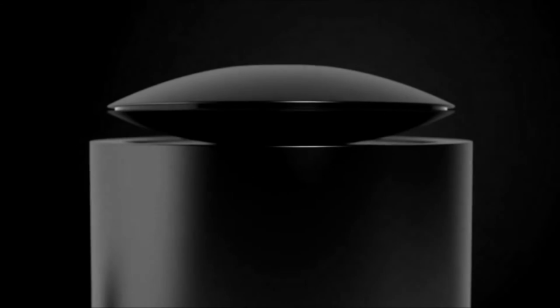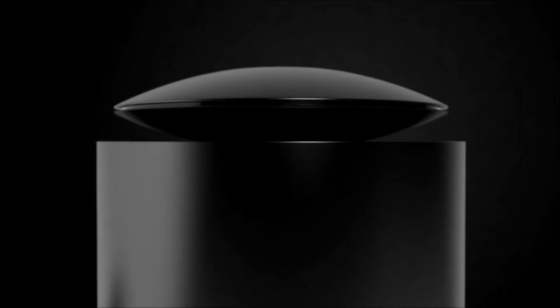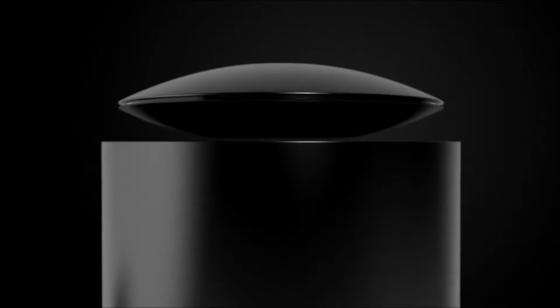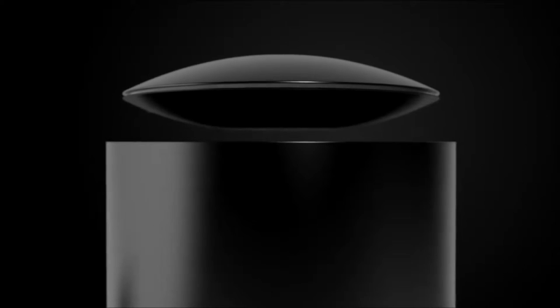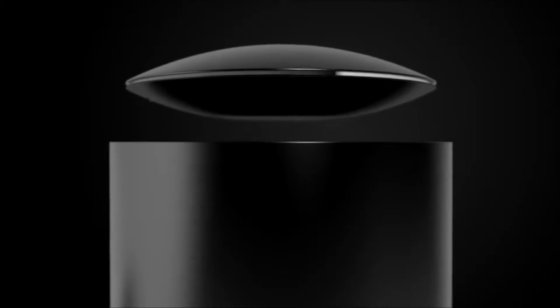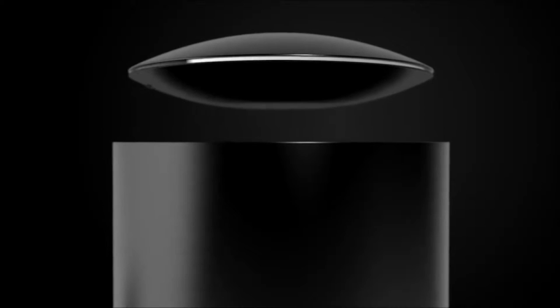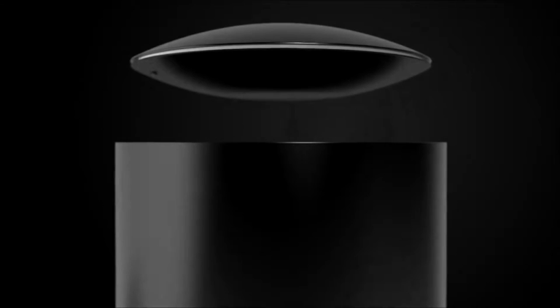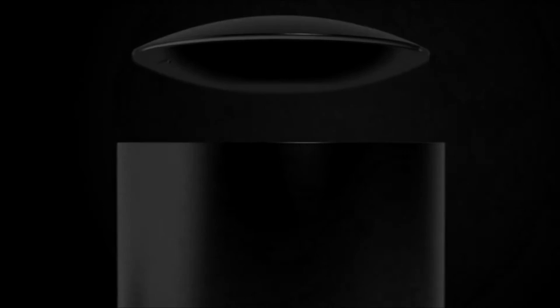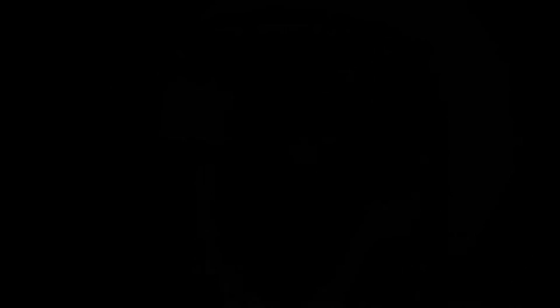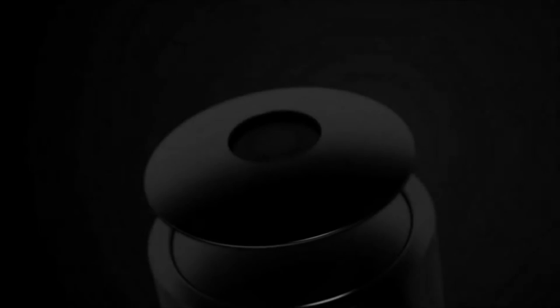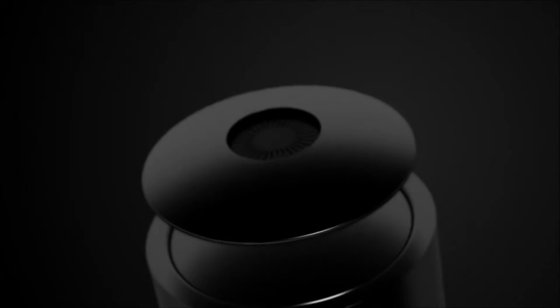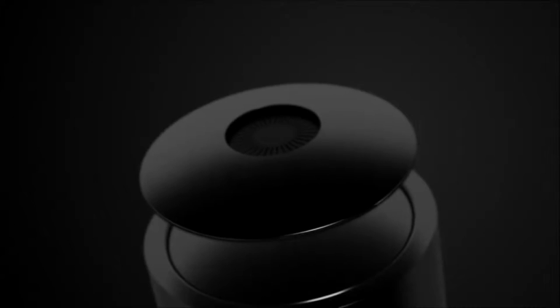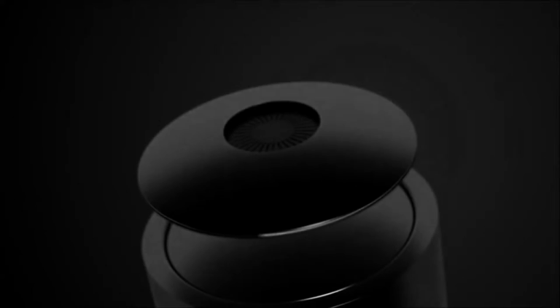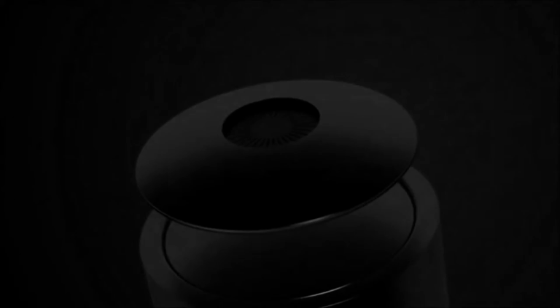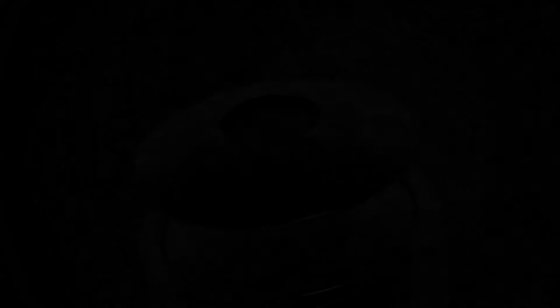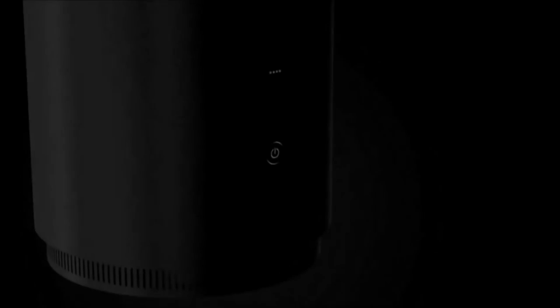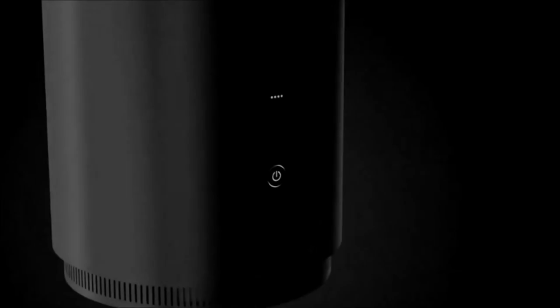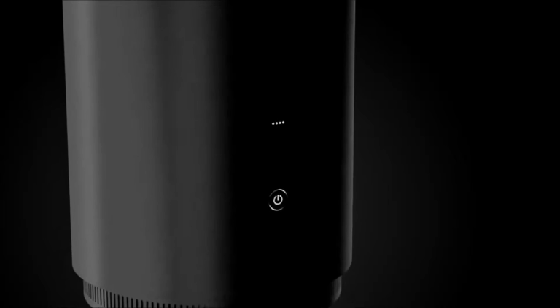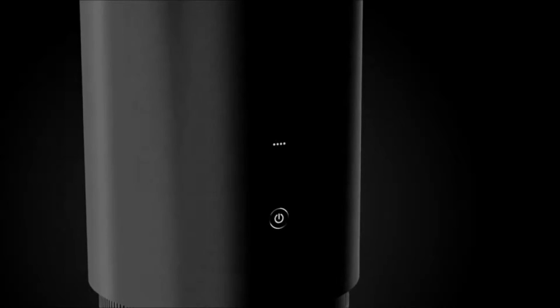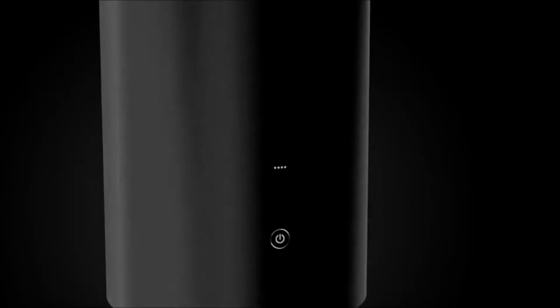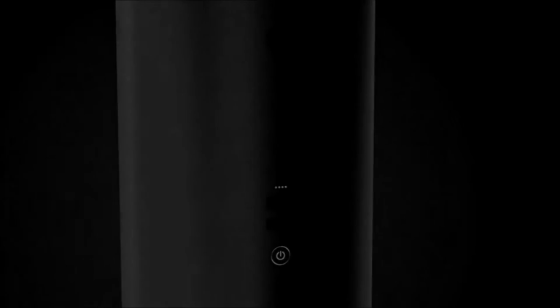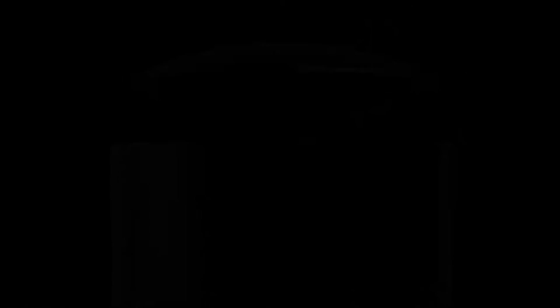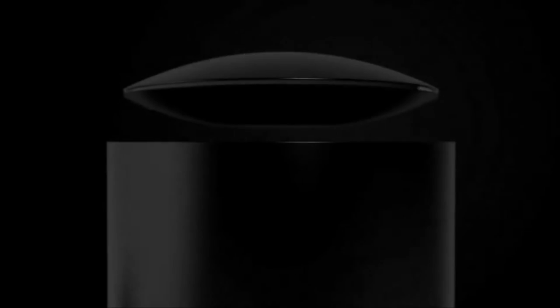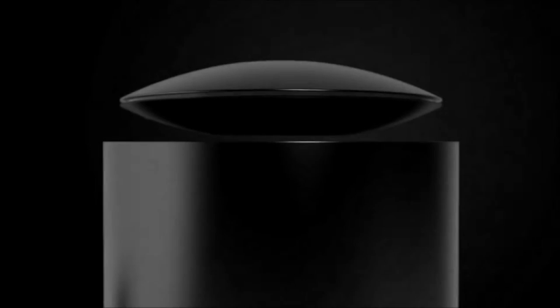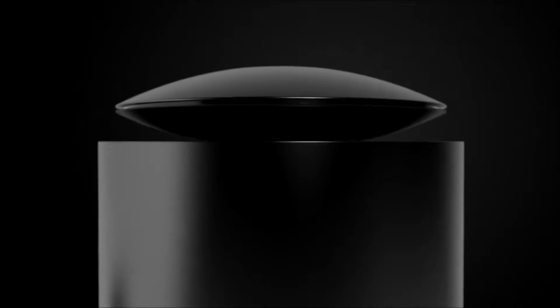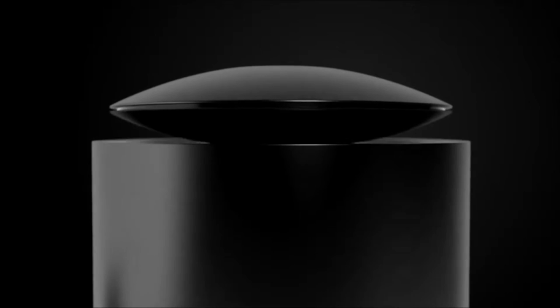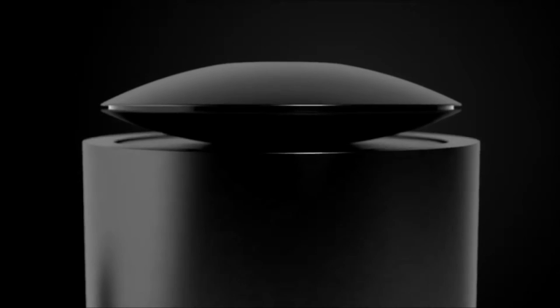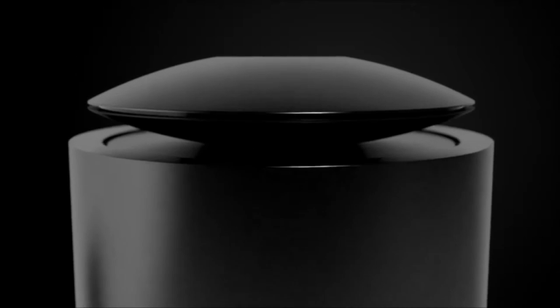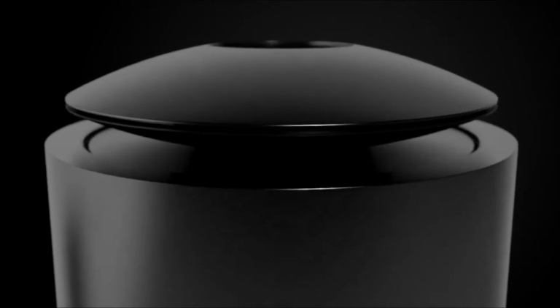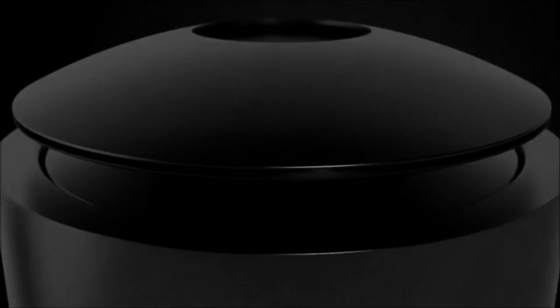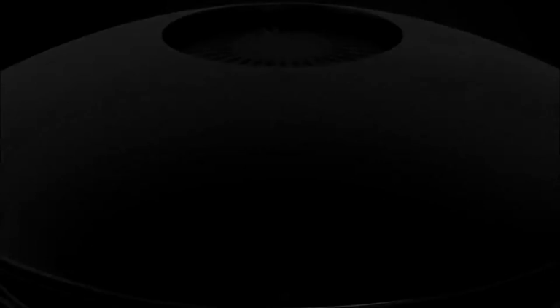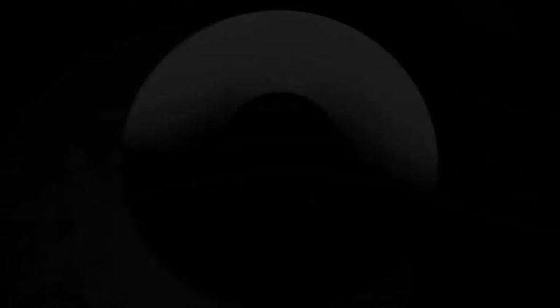Introducing MARS, the levitating portable Bluetooth speaker. With high fidelity sound, subwoofer, and 8 hours of battery life, MARS is equipped with an ultra-thin 1.75-inch high-frequency horn.